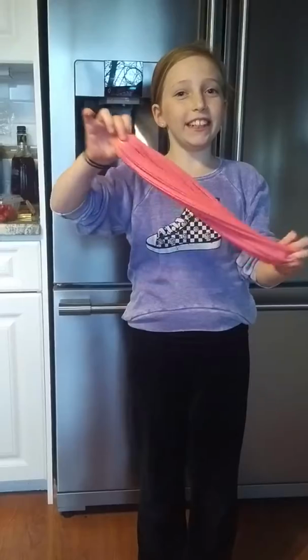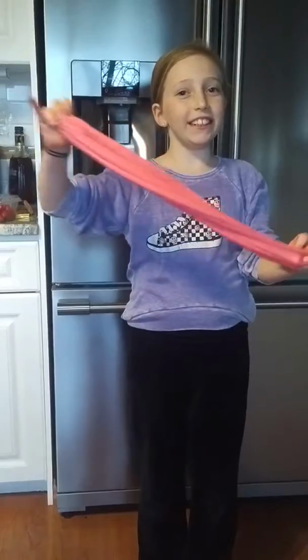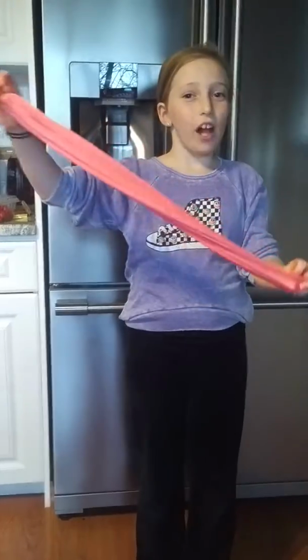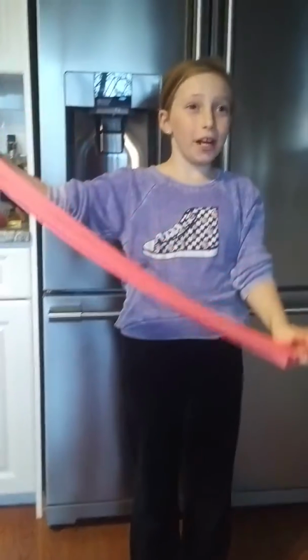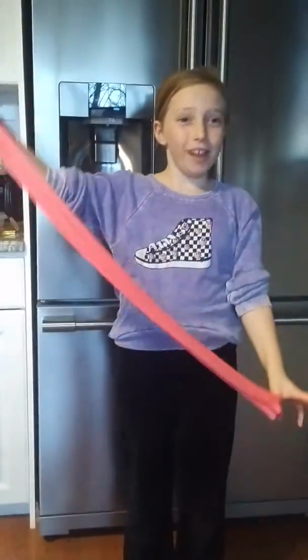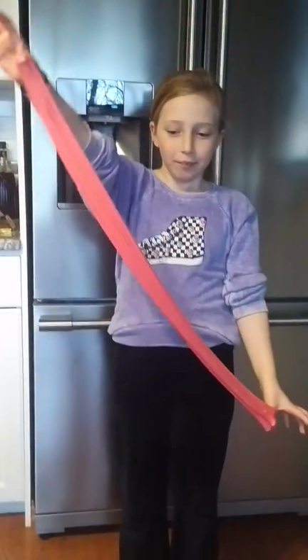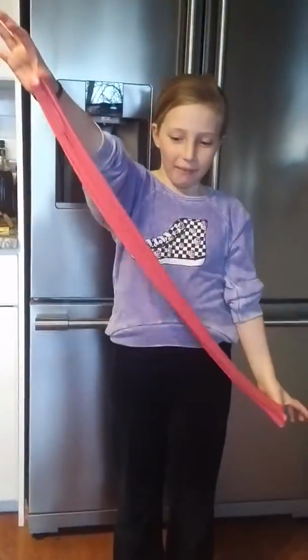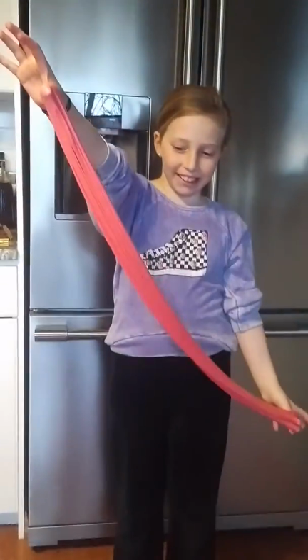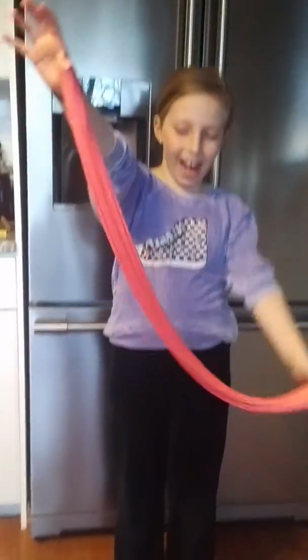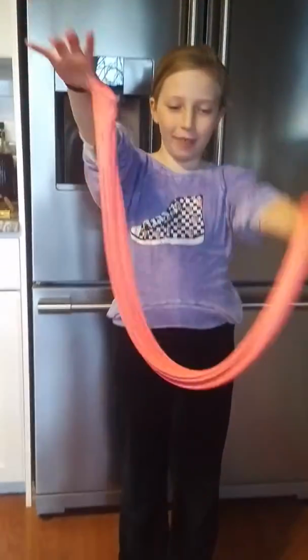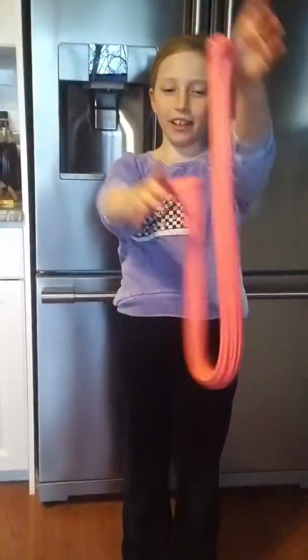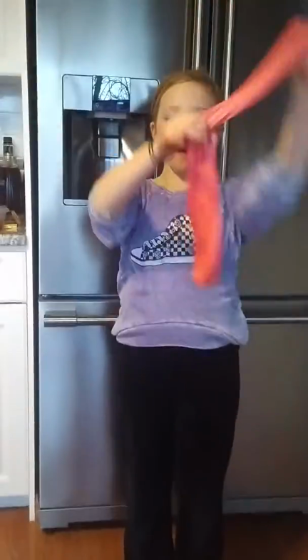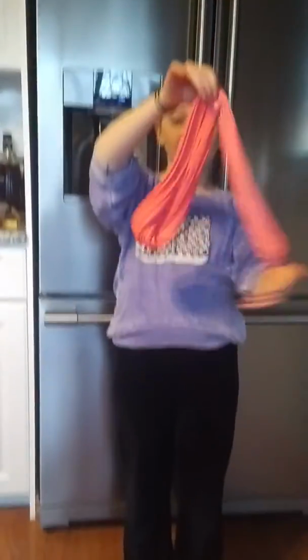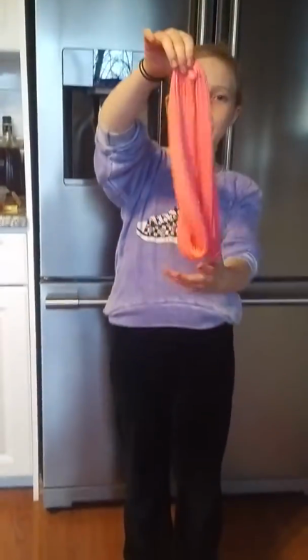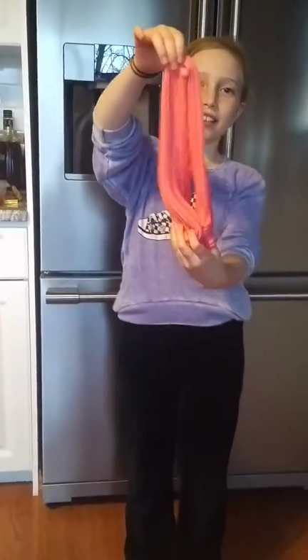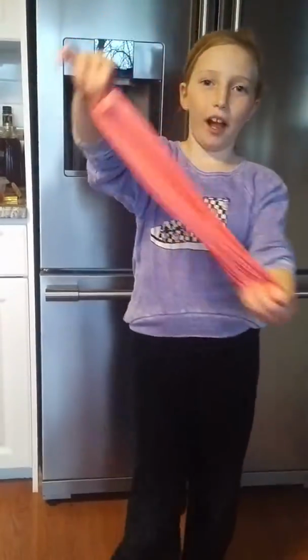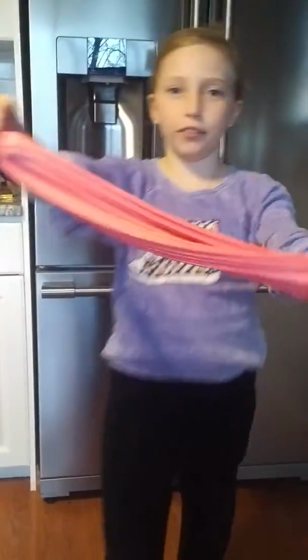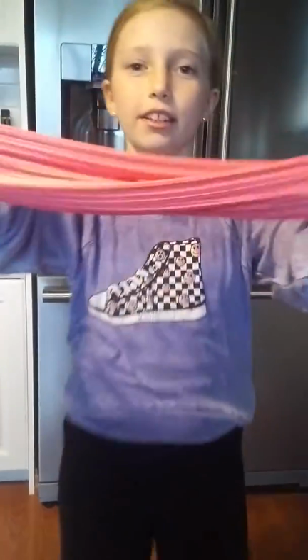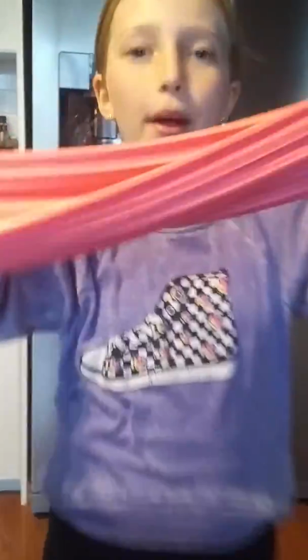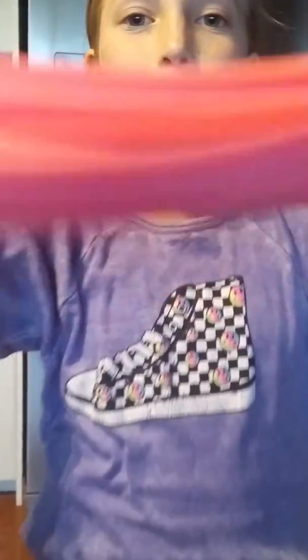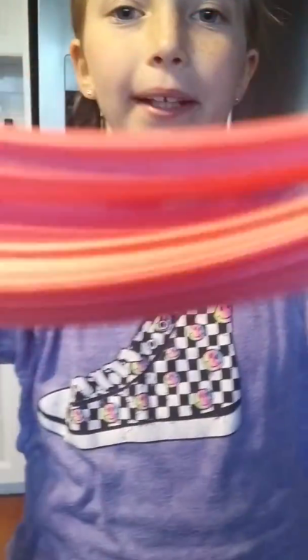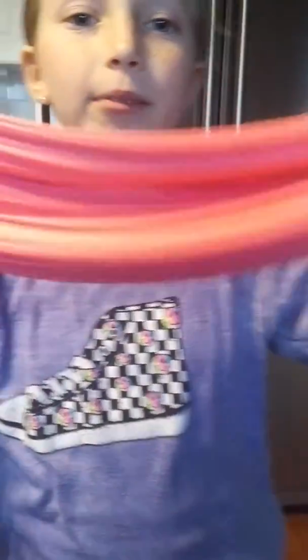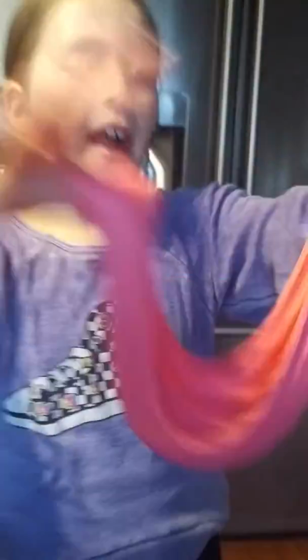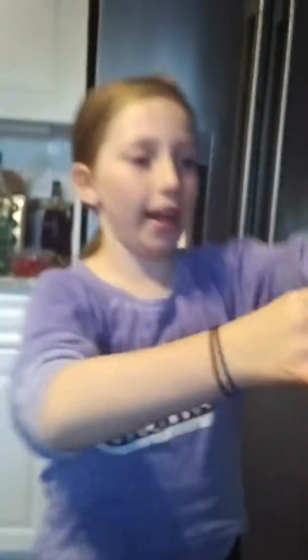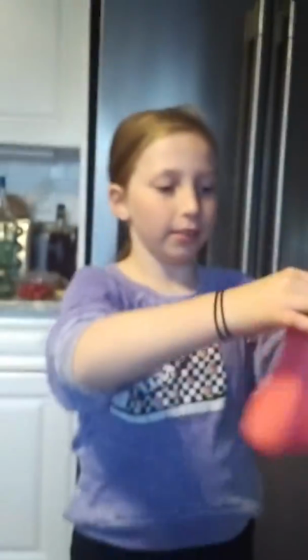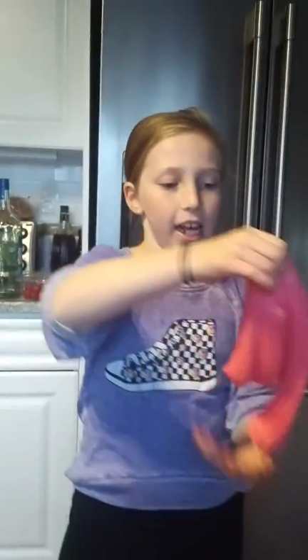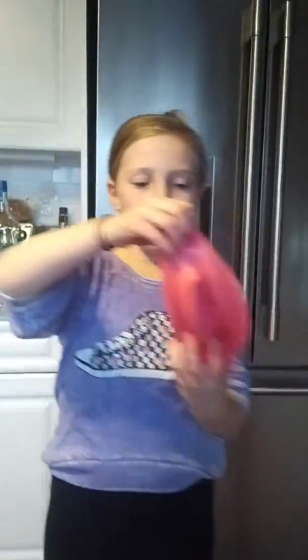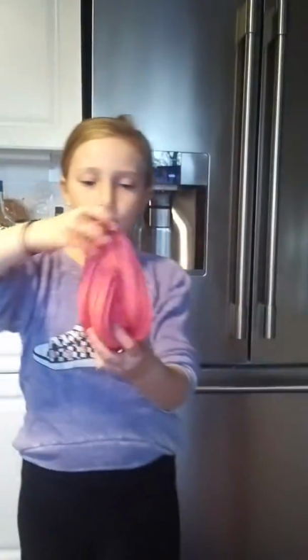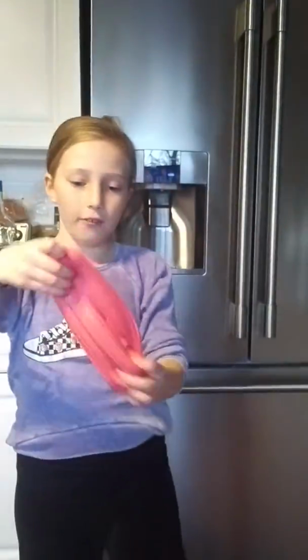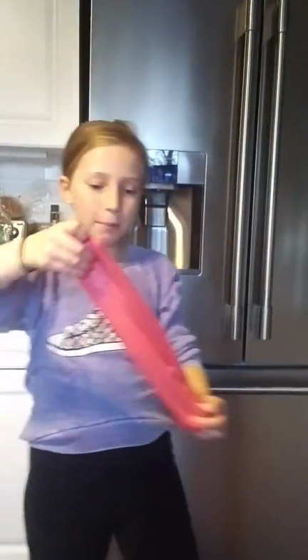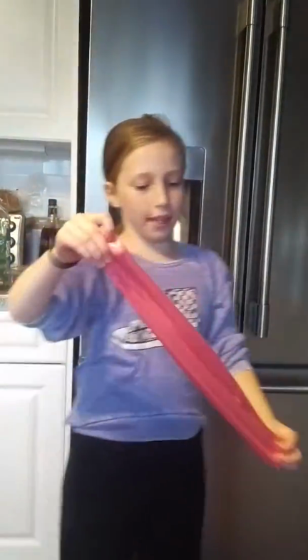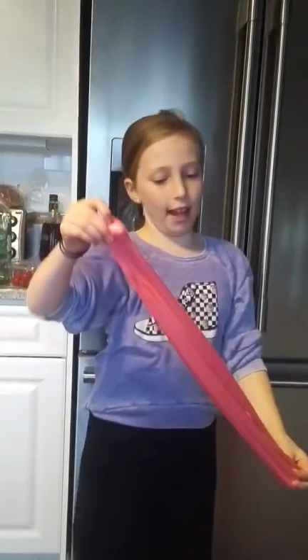So, I made slime. It's pink — I don't know if you can see it, but it's pink. And it's fluffy pink slime.